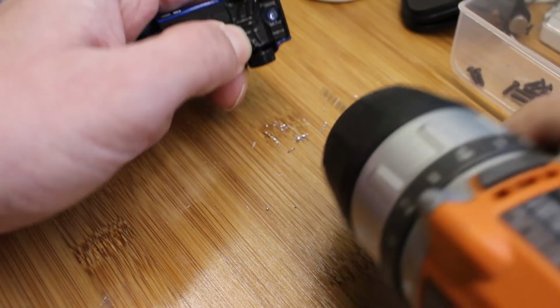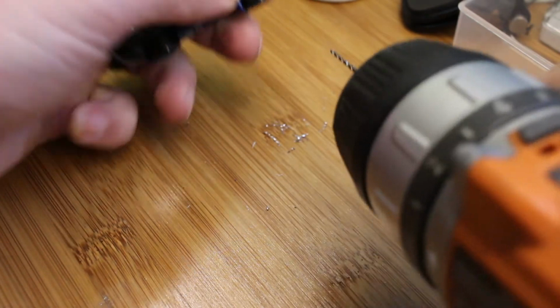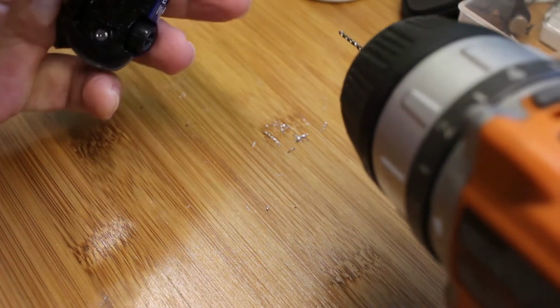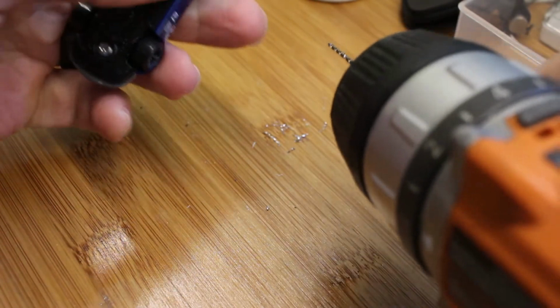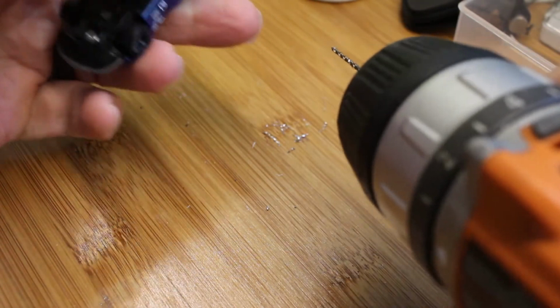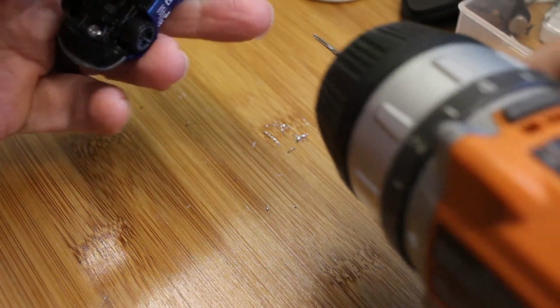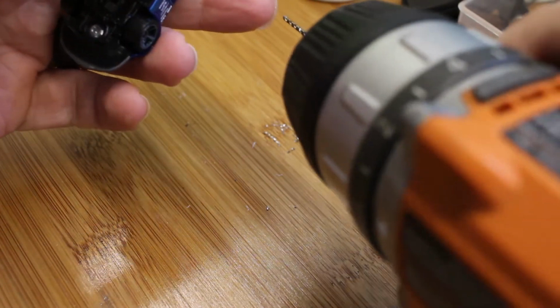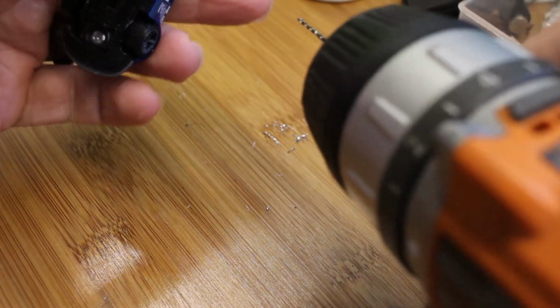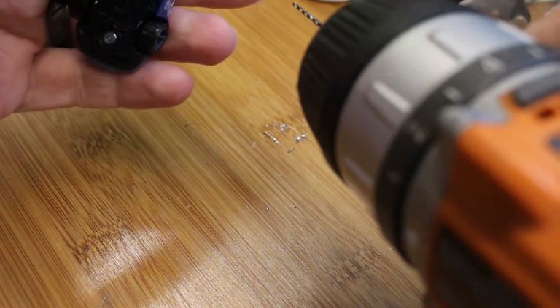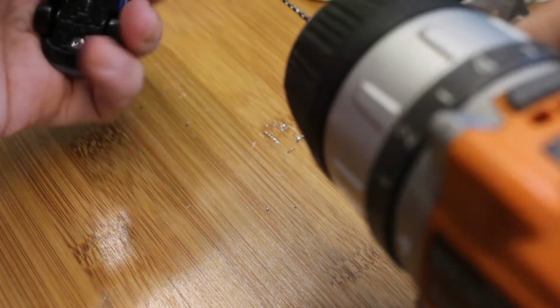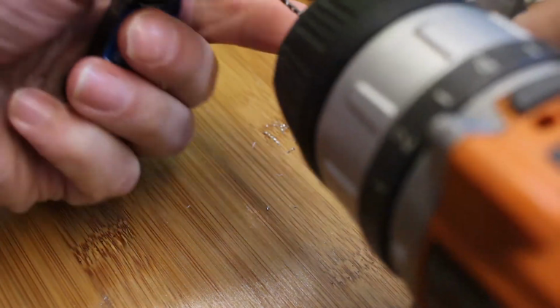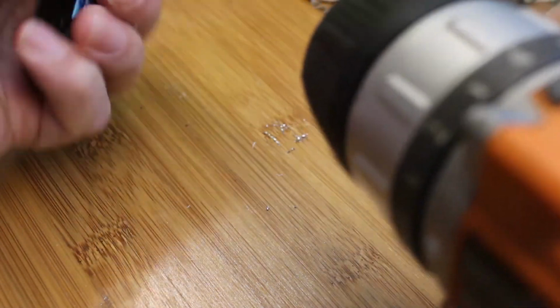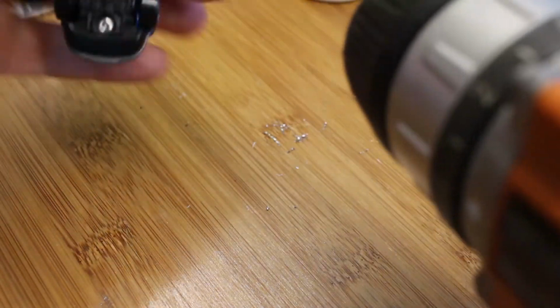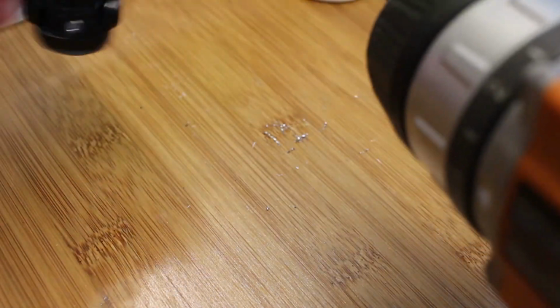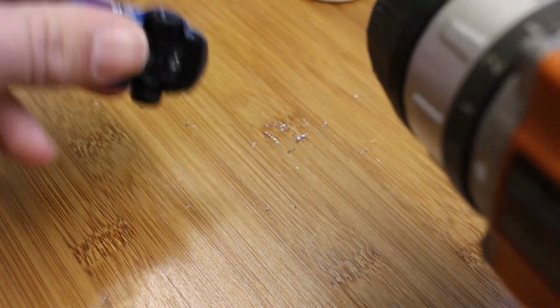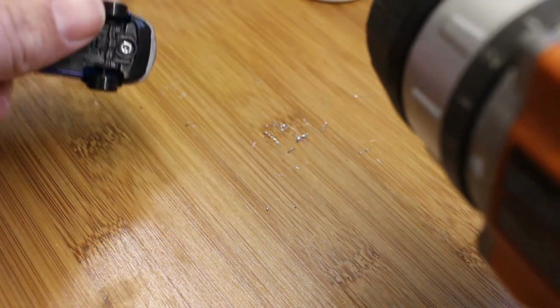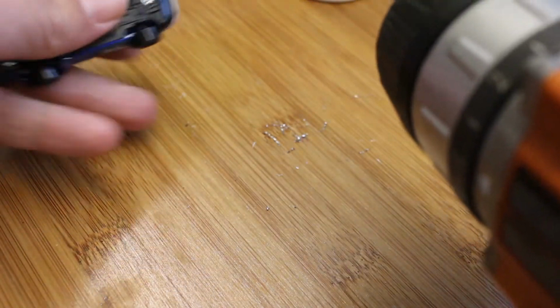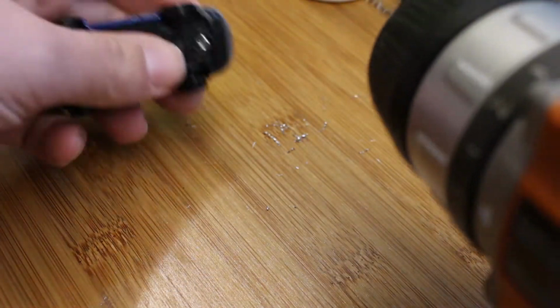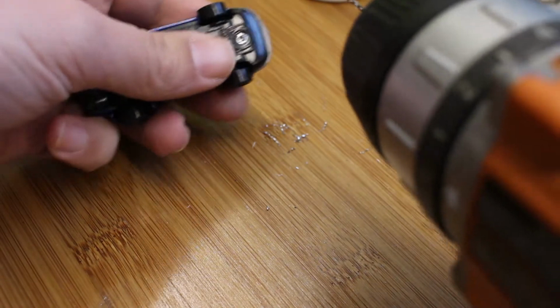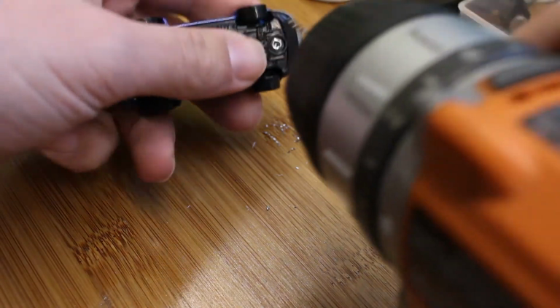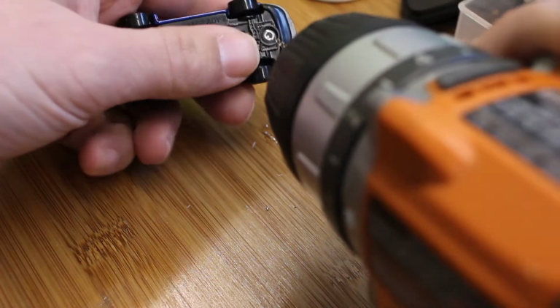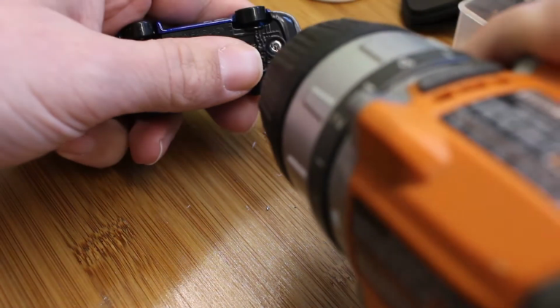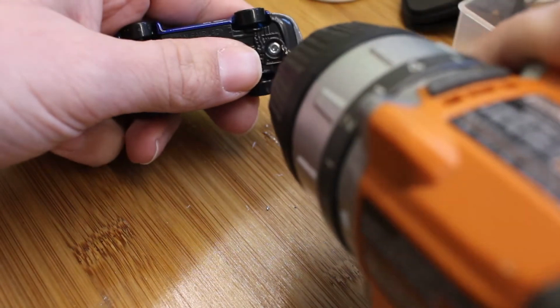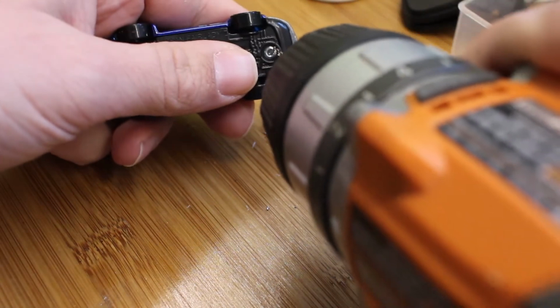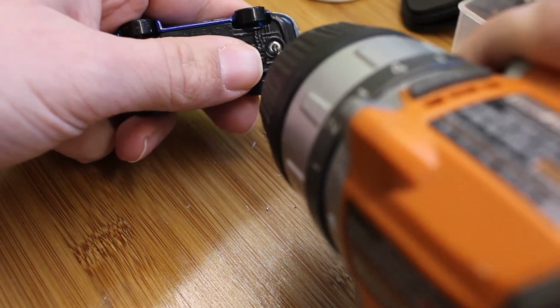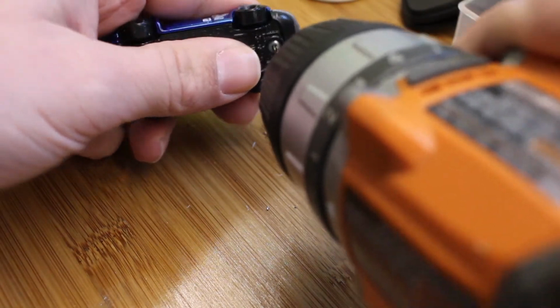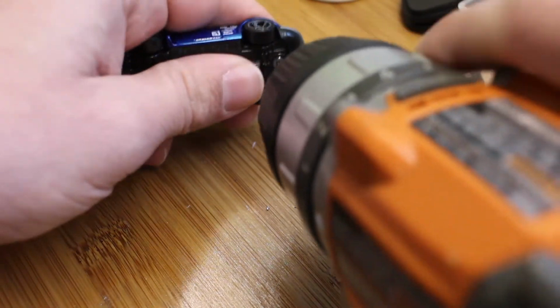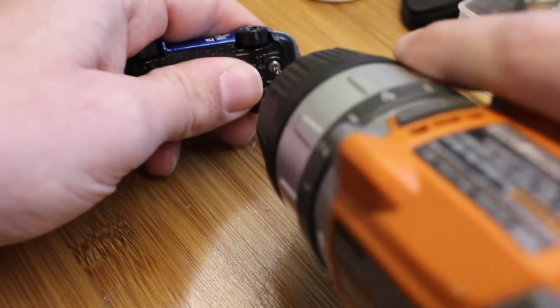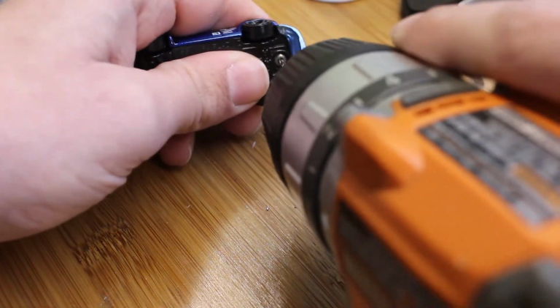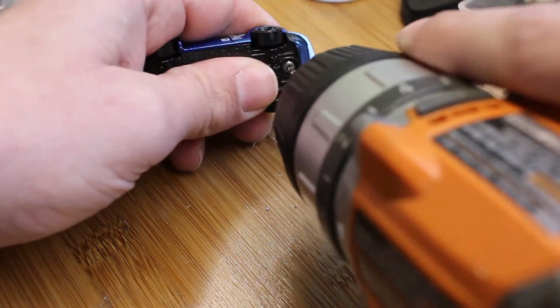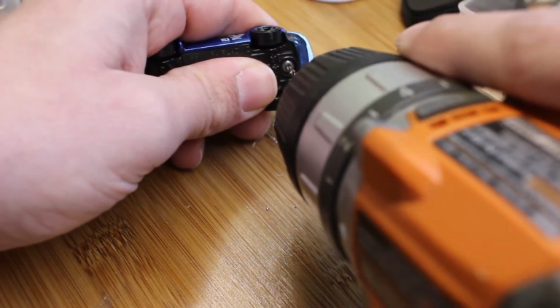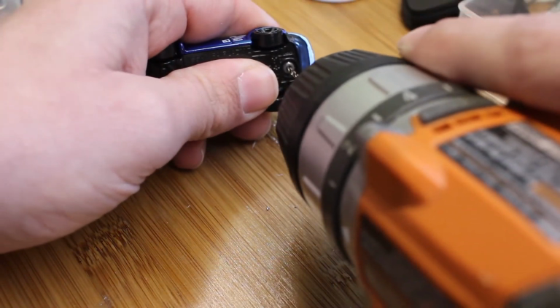As you're doing this, every once in a while just stop, make sure you clean out the bit. So I'm going to finish that in a bit here. I'm just going to drill a little bit here.